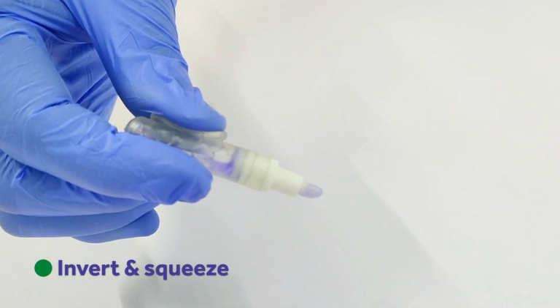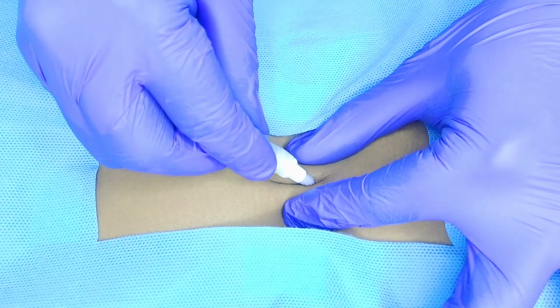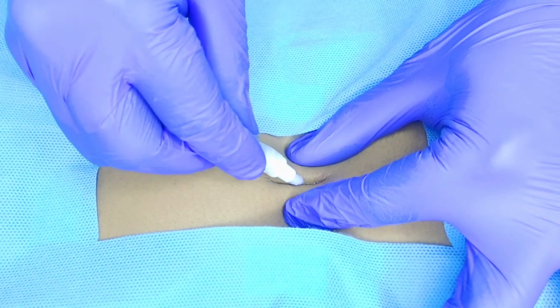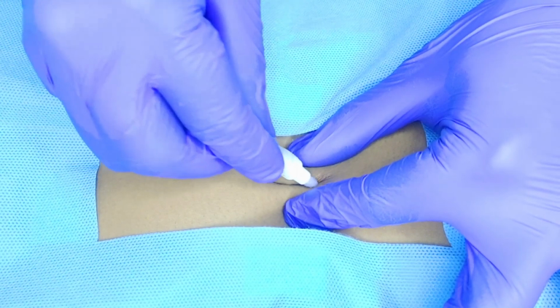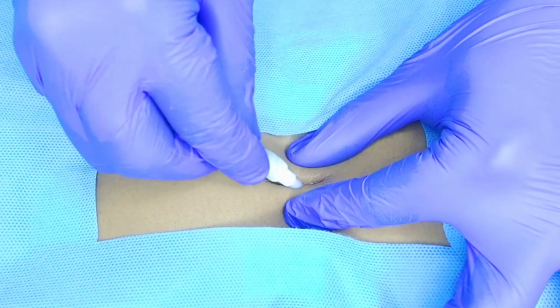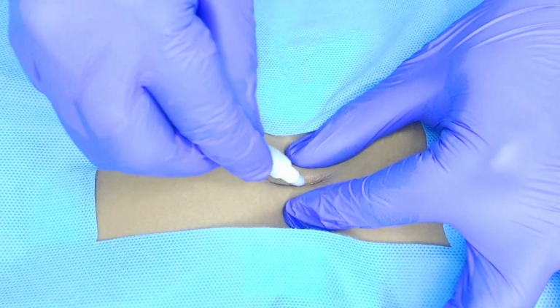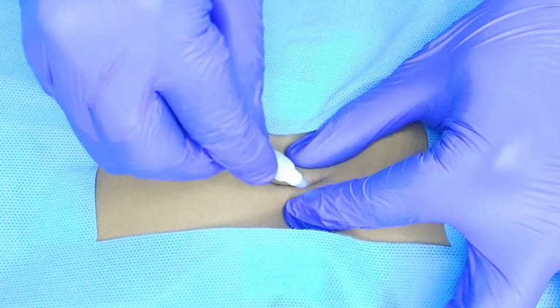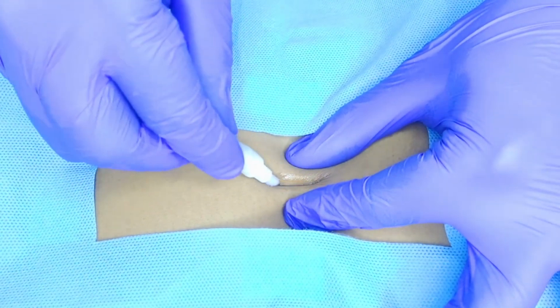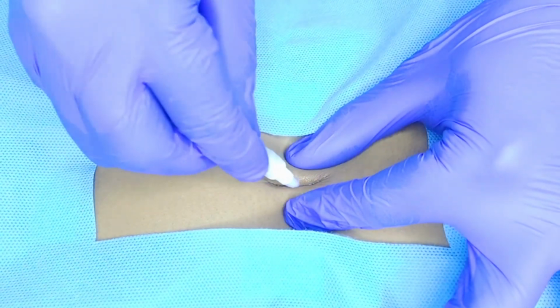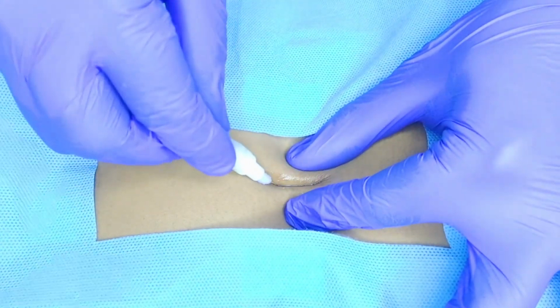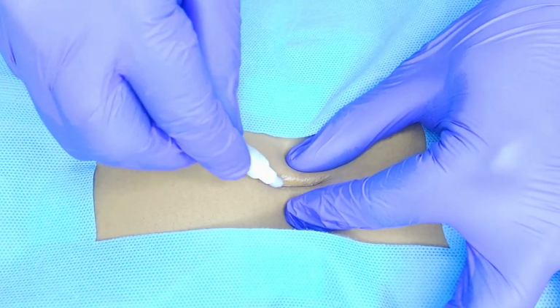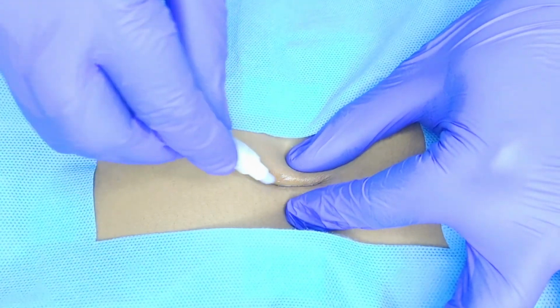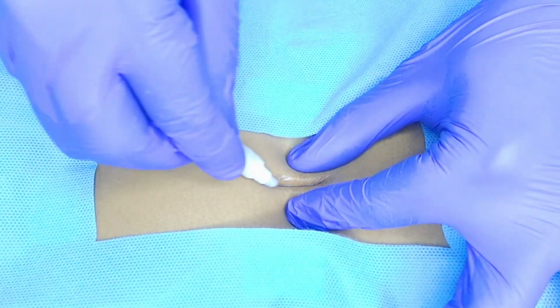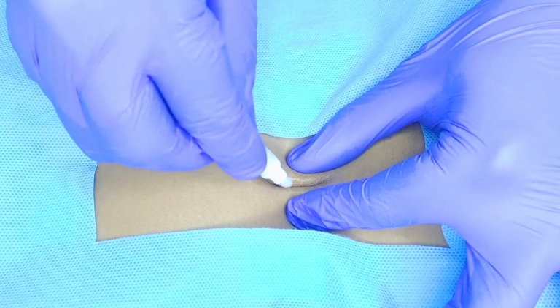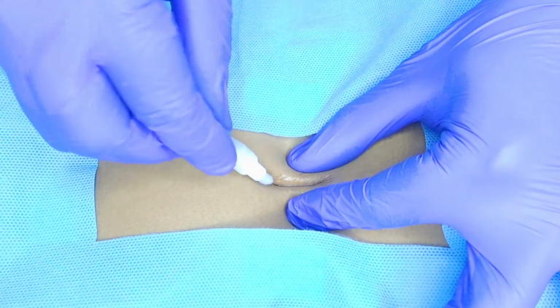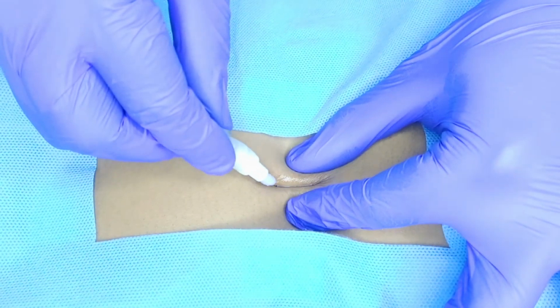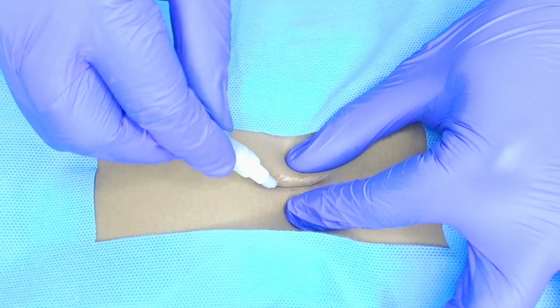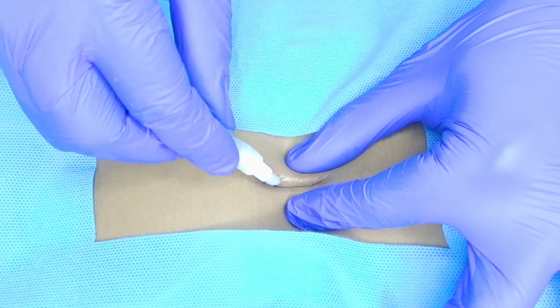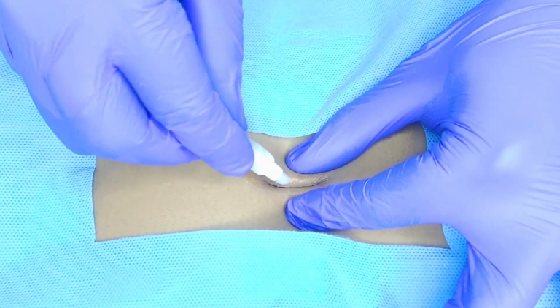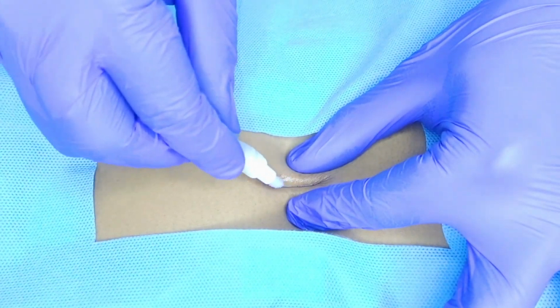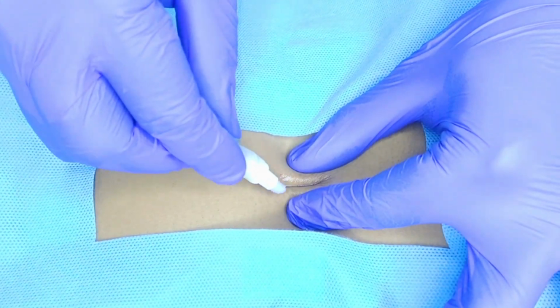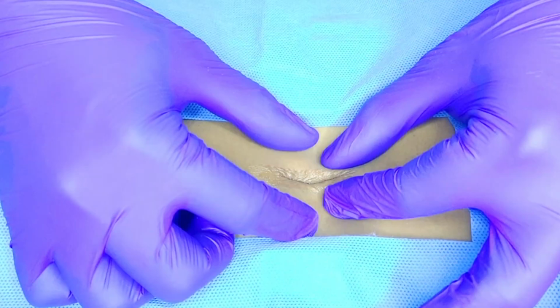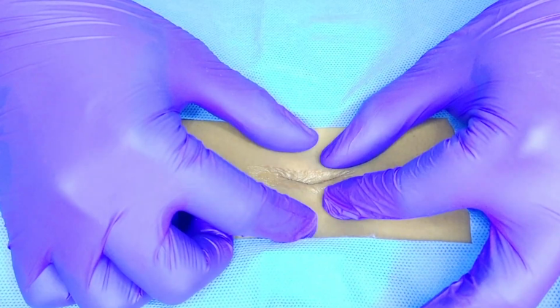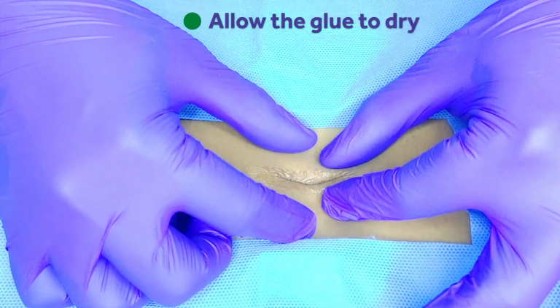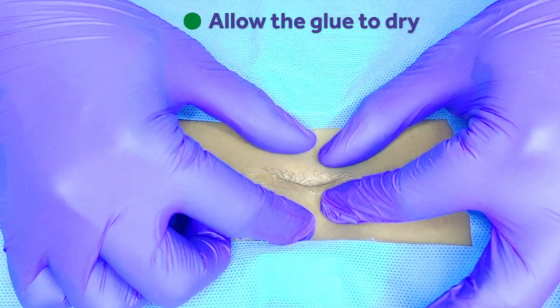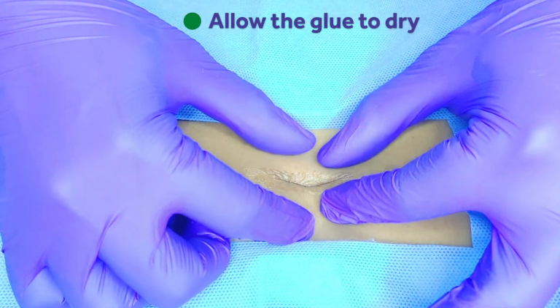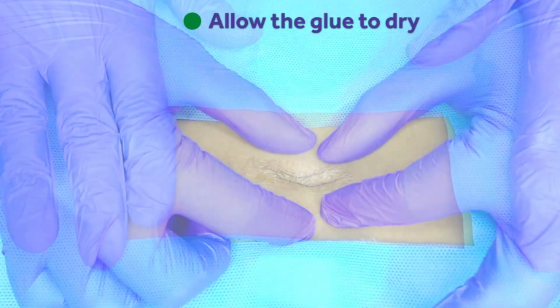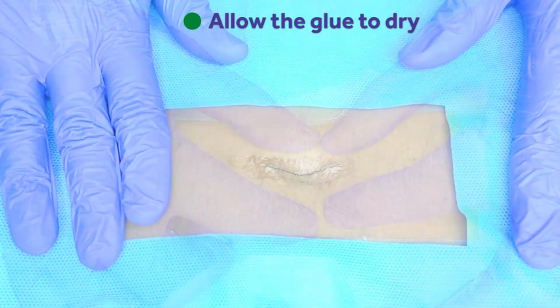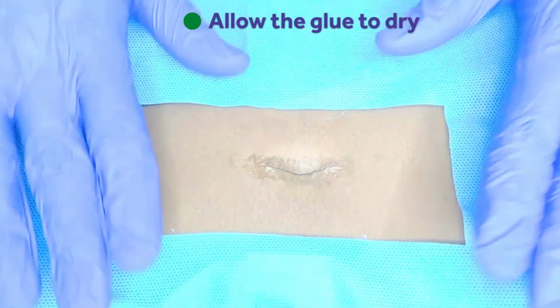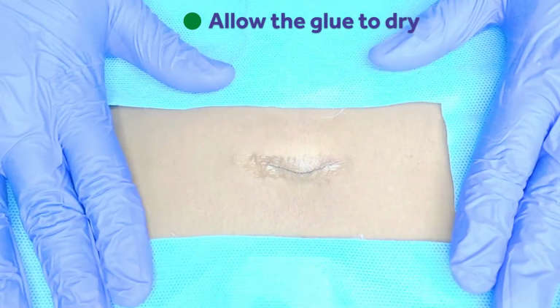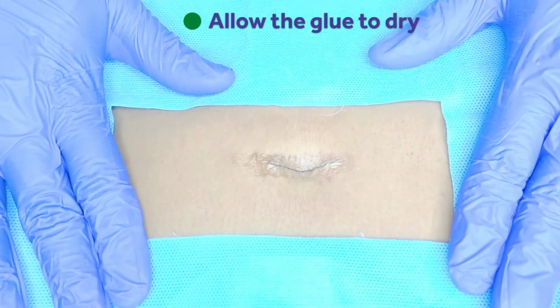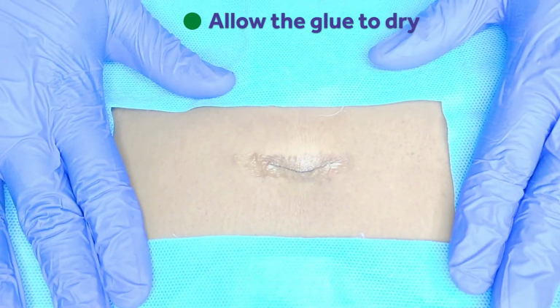Approximate wound edges with the other hand and apply glue continuously over the edges. Allow the glue to dry in about 10 to 15 seconds.